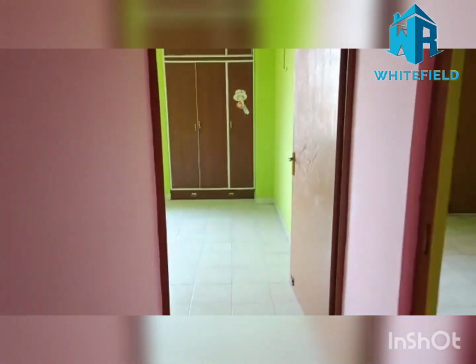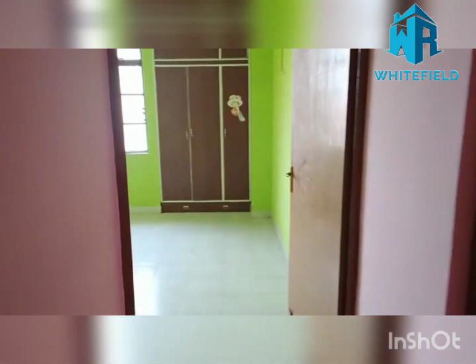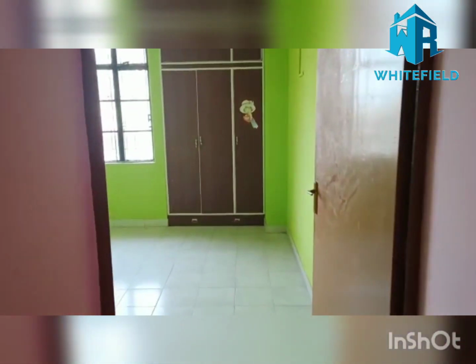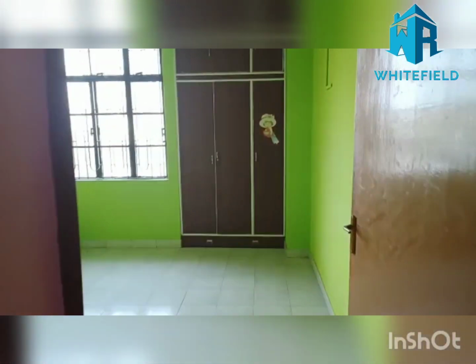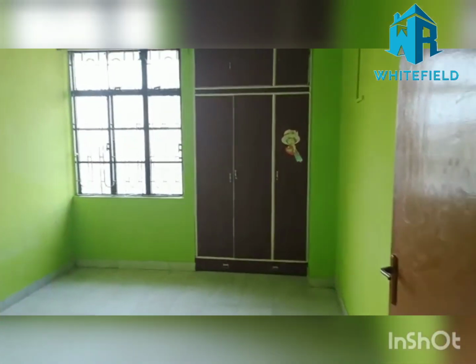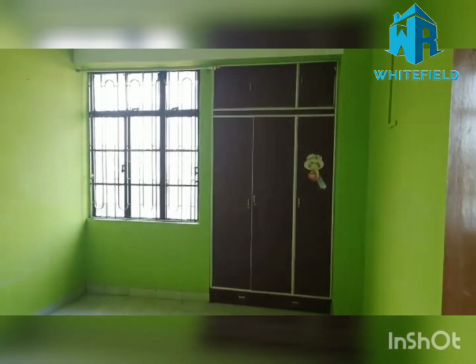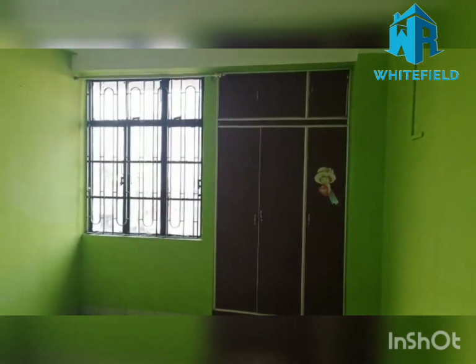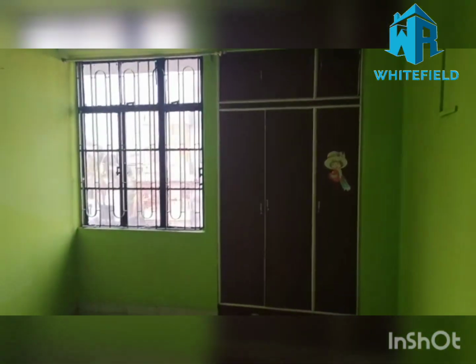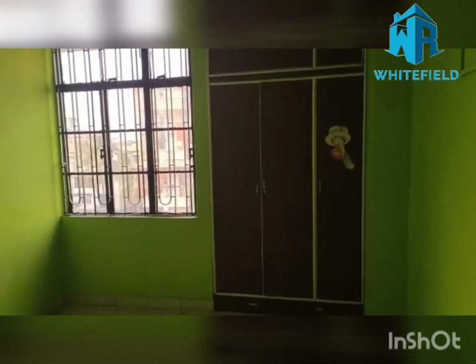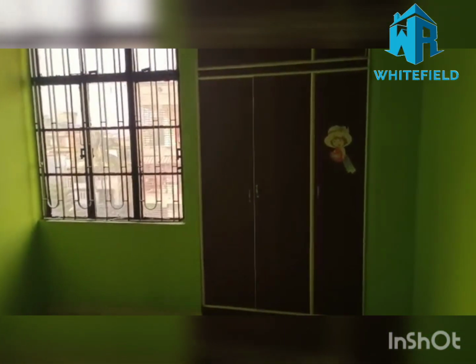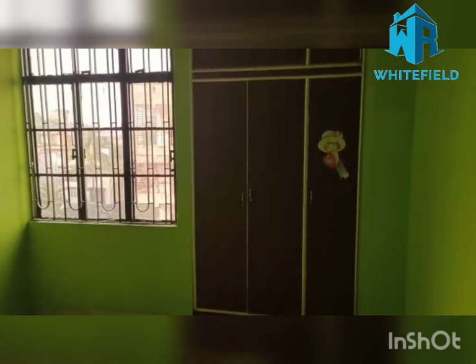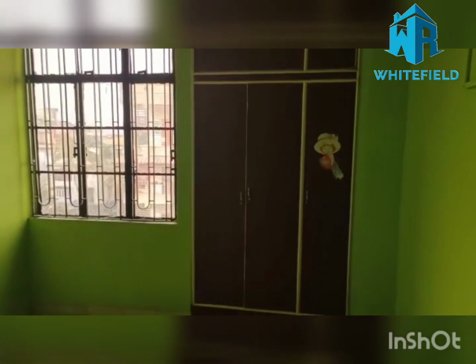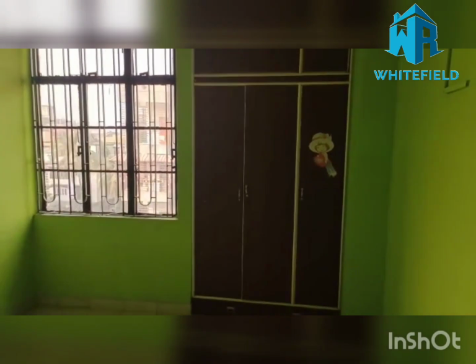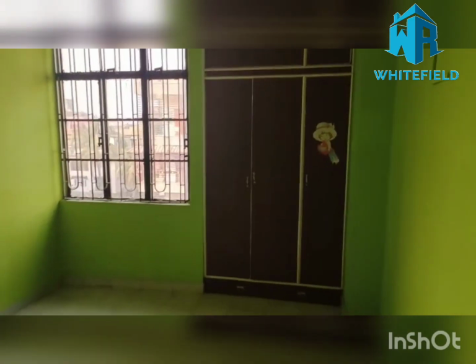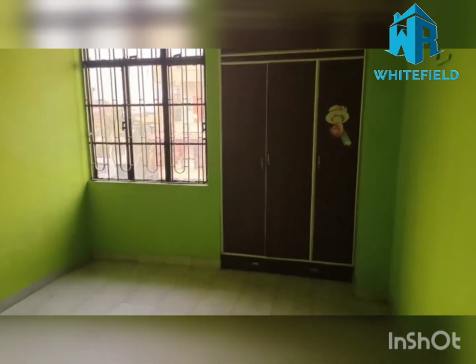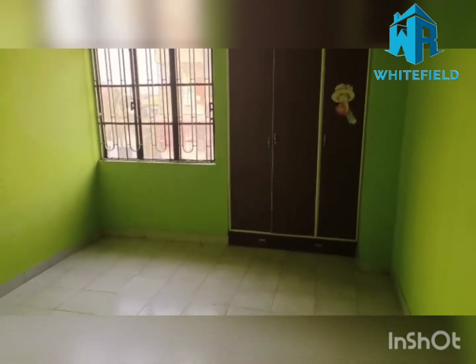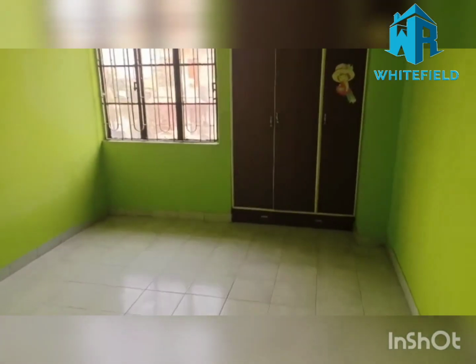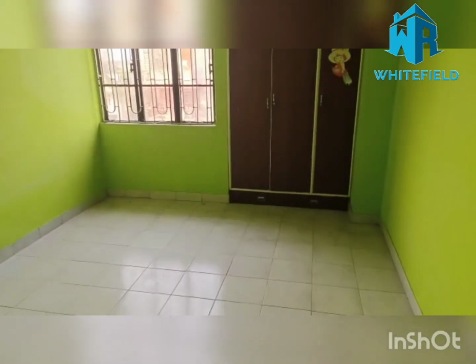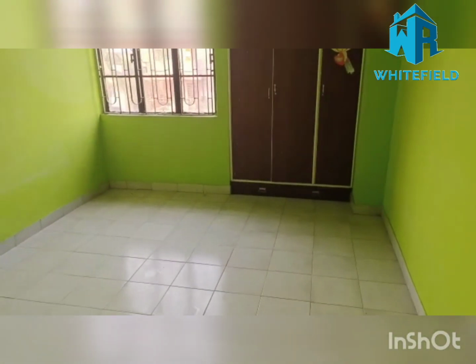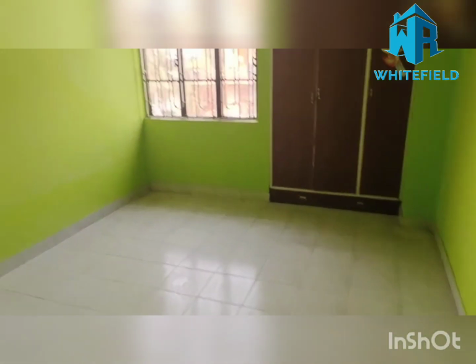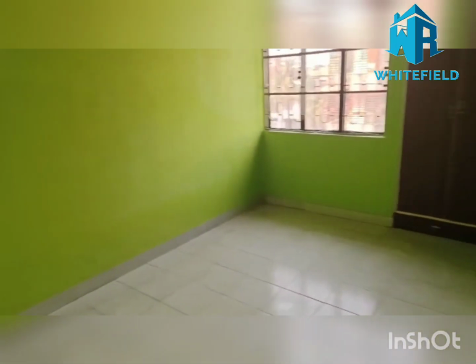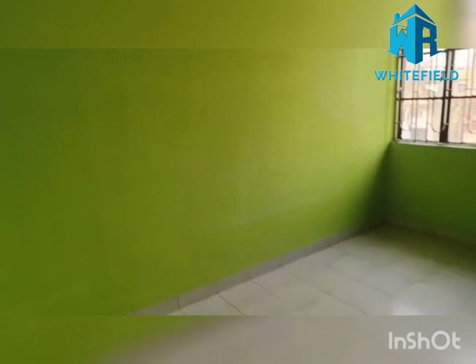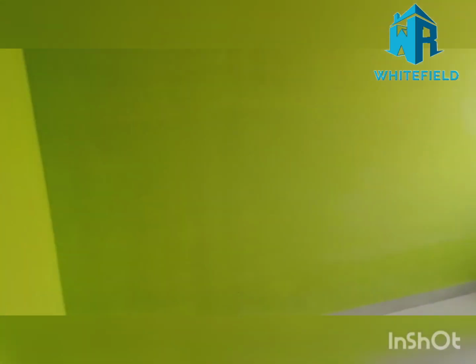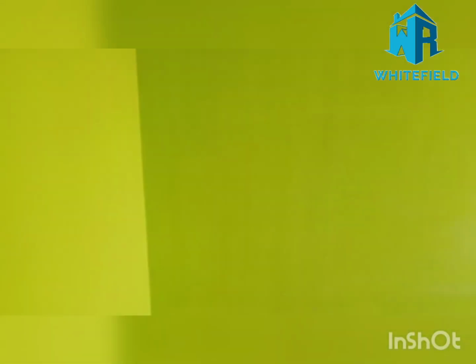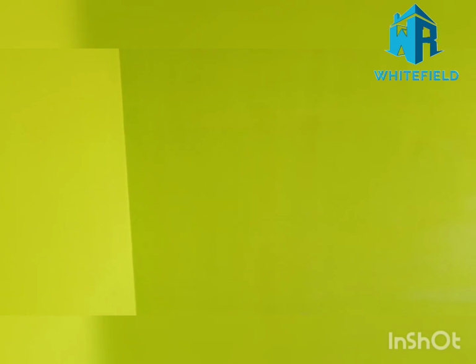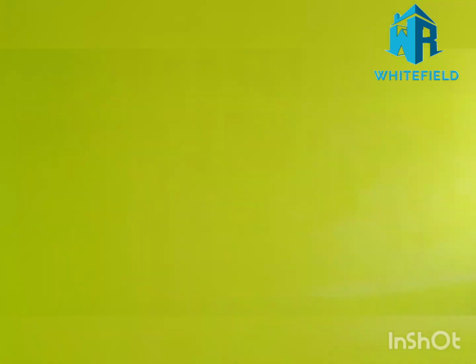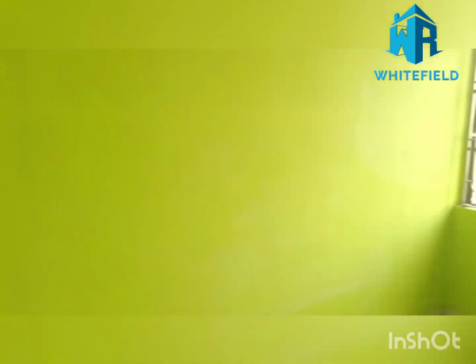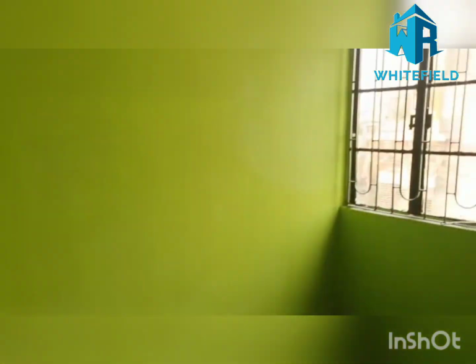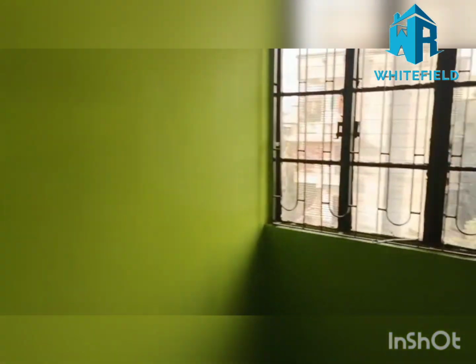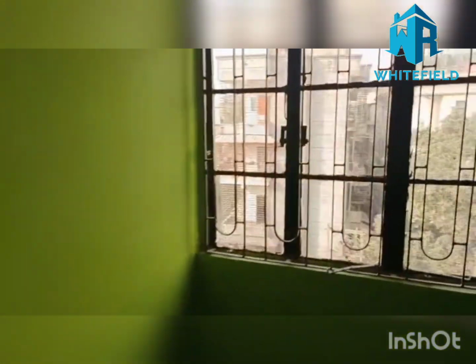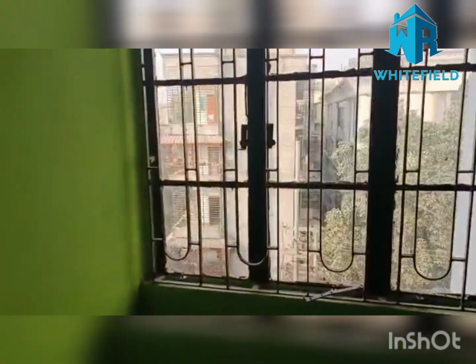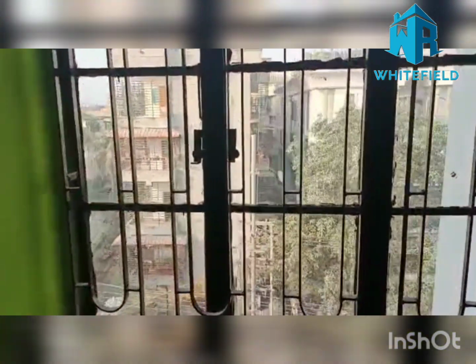We have one bedroom with a wardrobe, with no balcony and no bathroom attached to this room. This is road-facing.